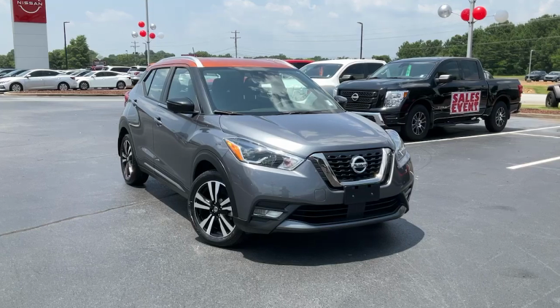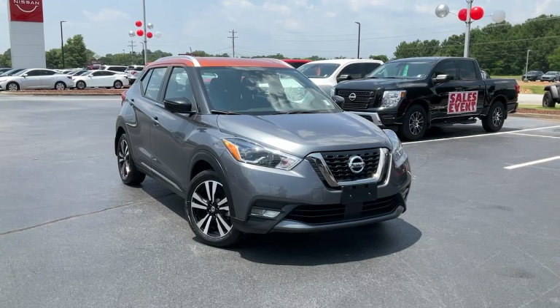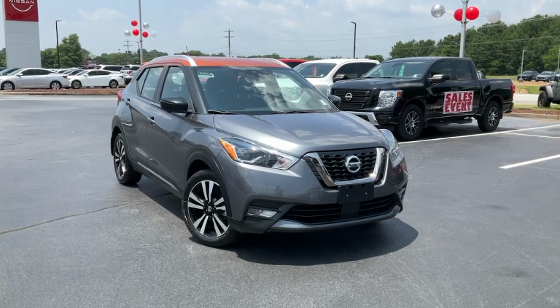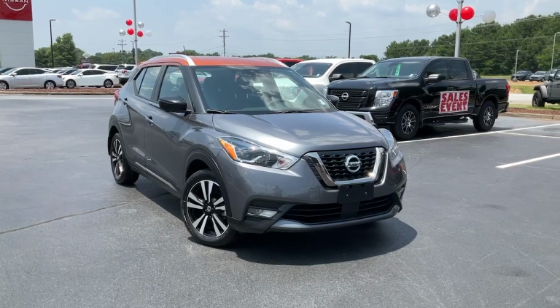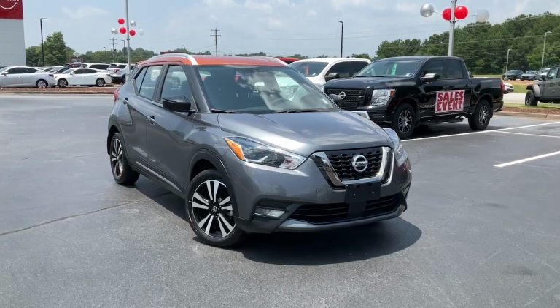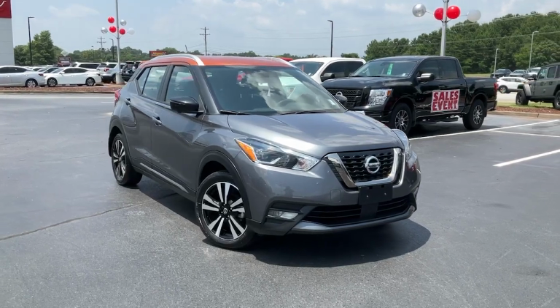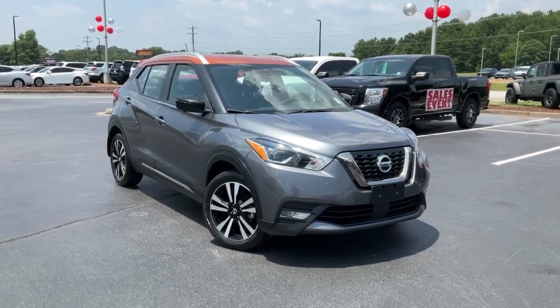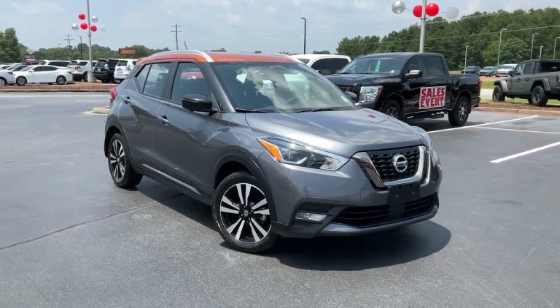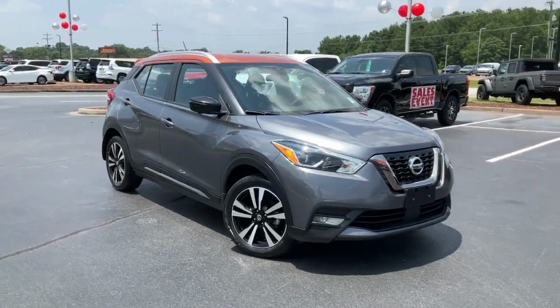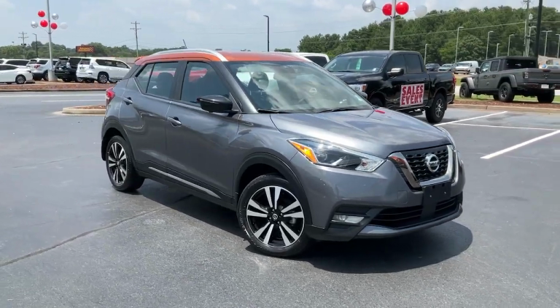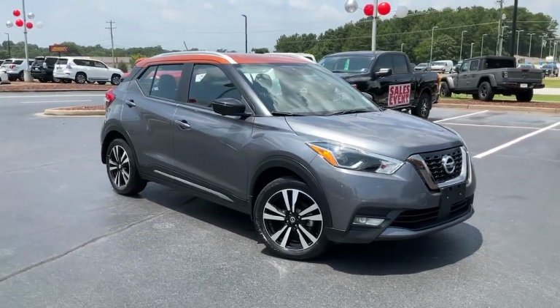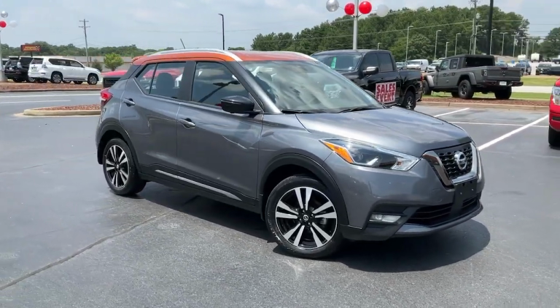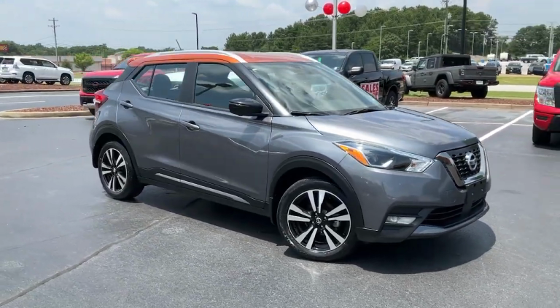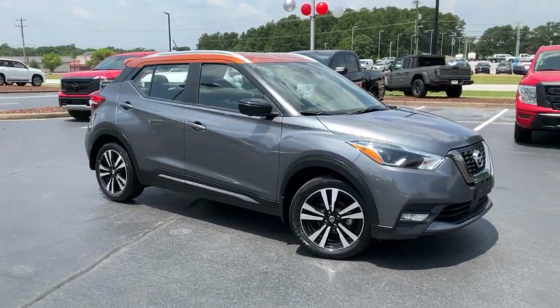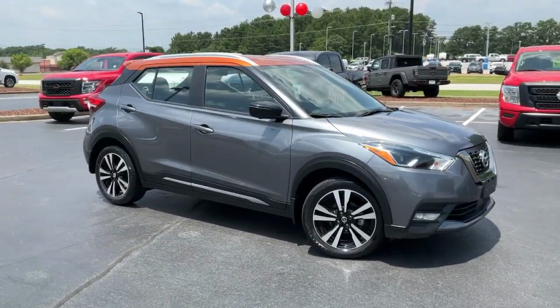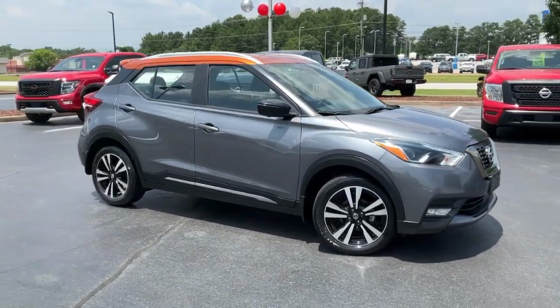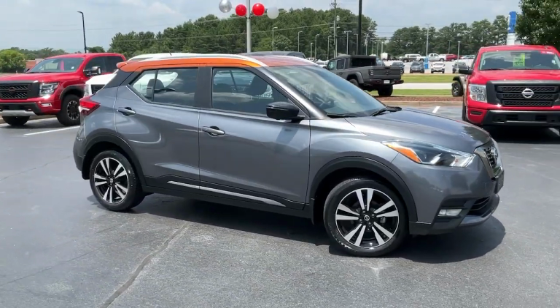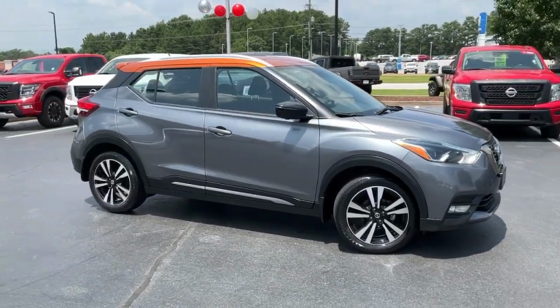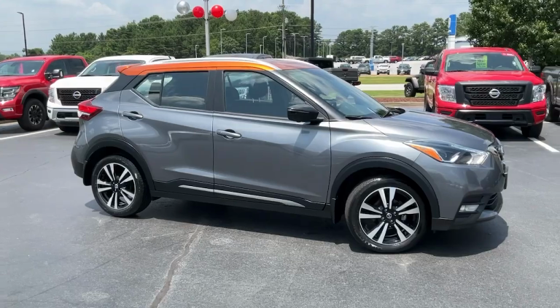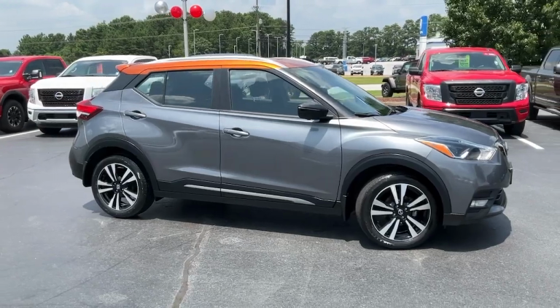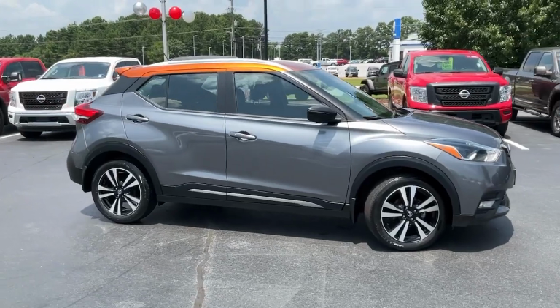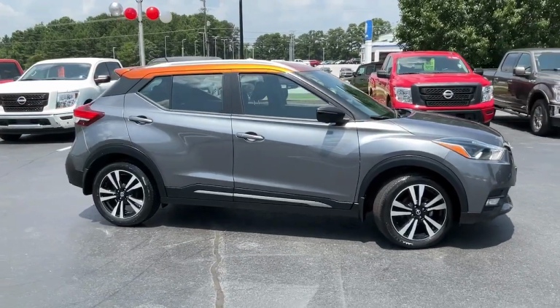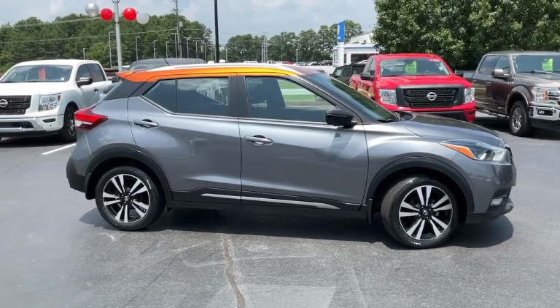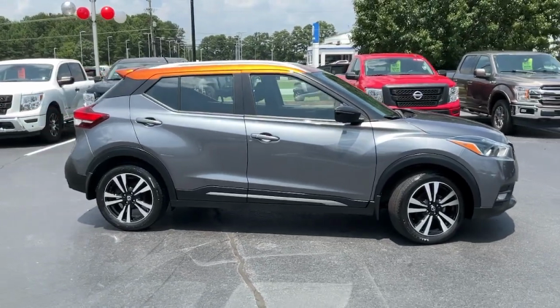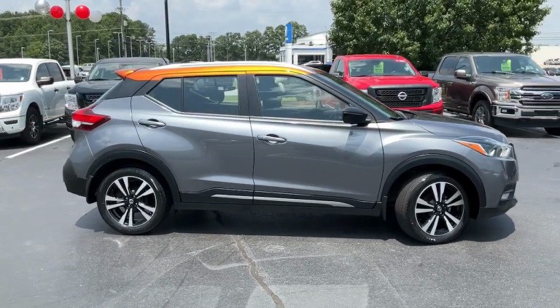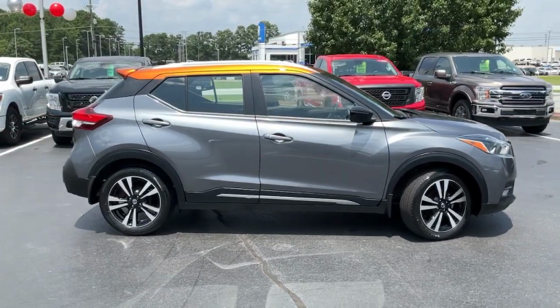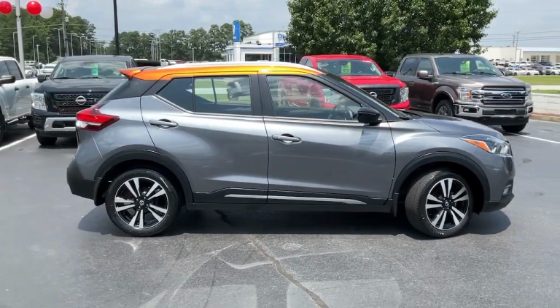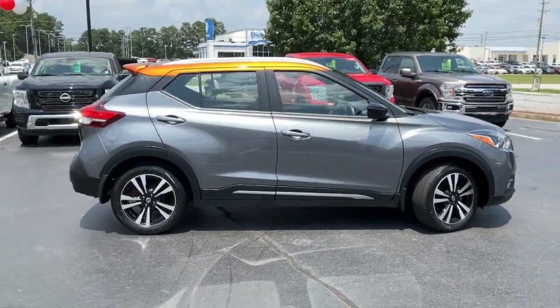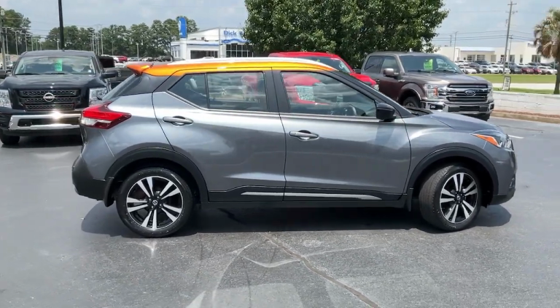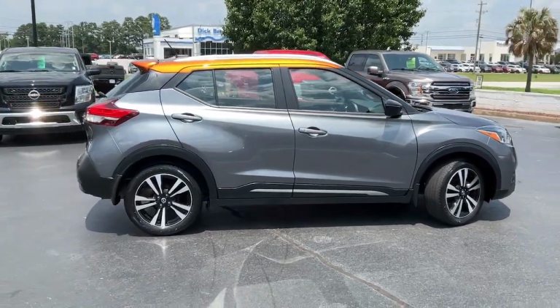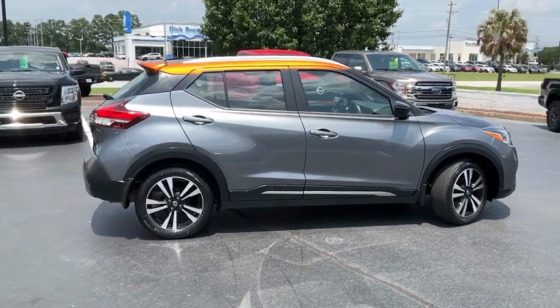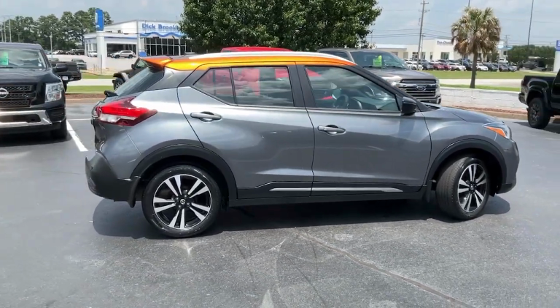Enjoy the view of this 2020 Nissan Kicks. This vehicle is an outstanding buy with fewer than 35,000 miles on the odometer.